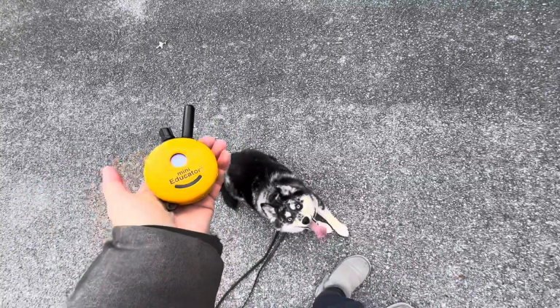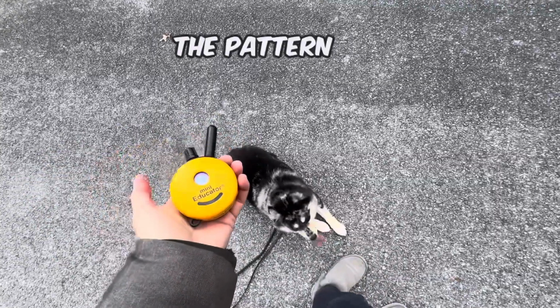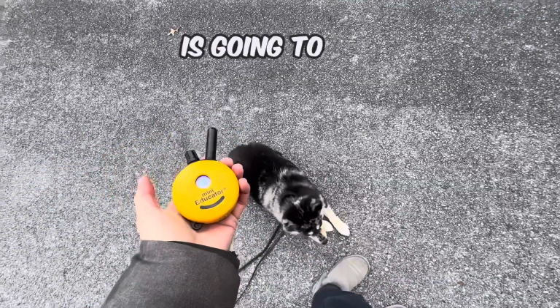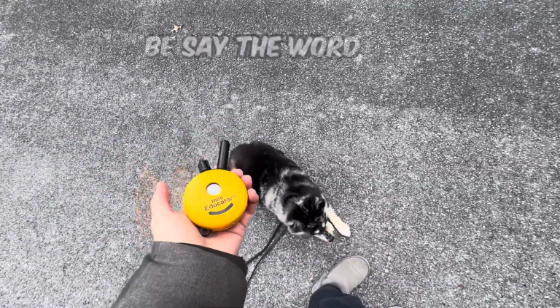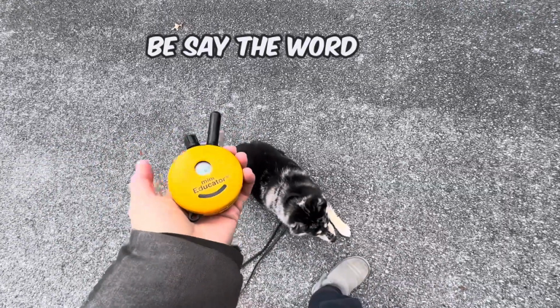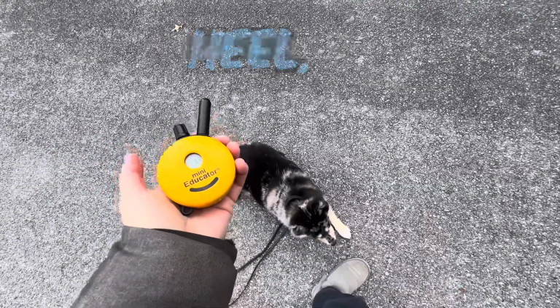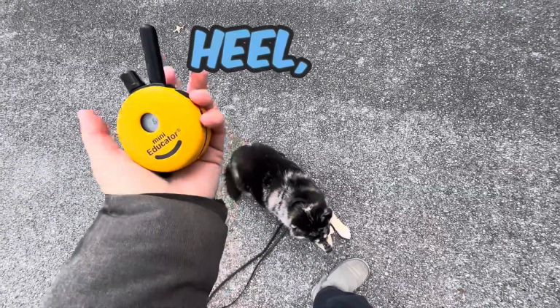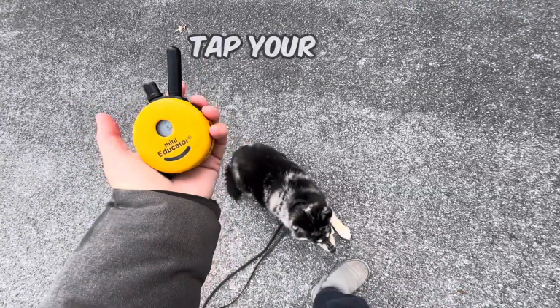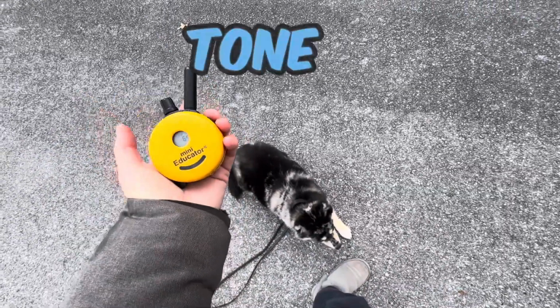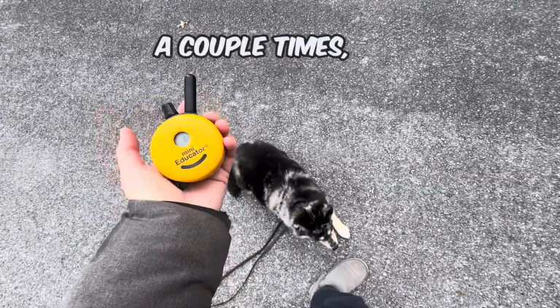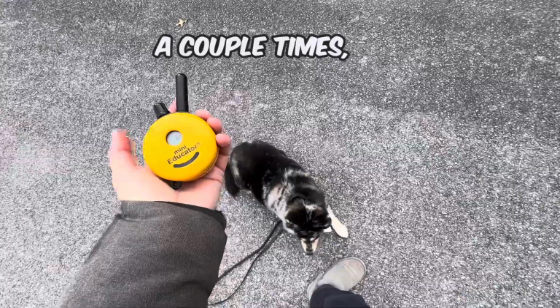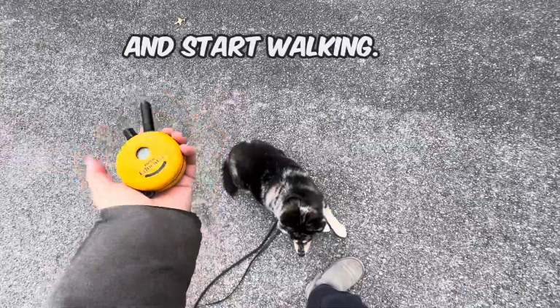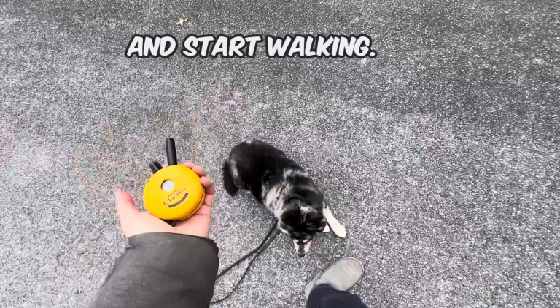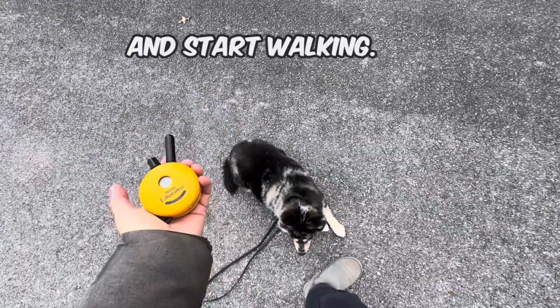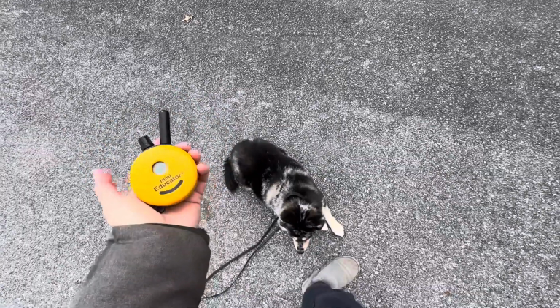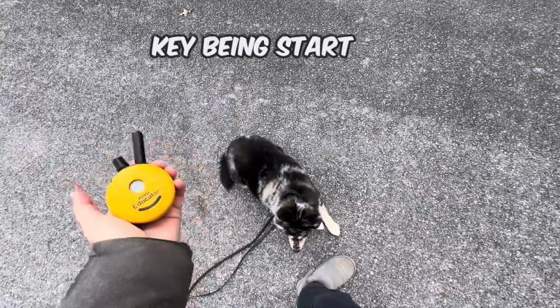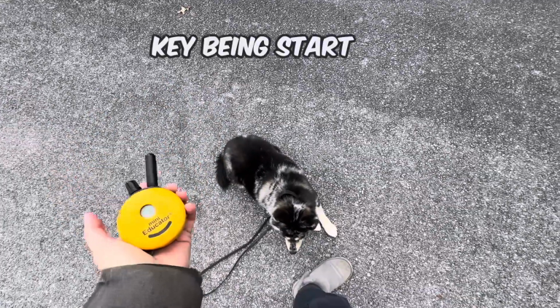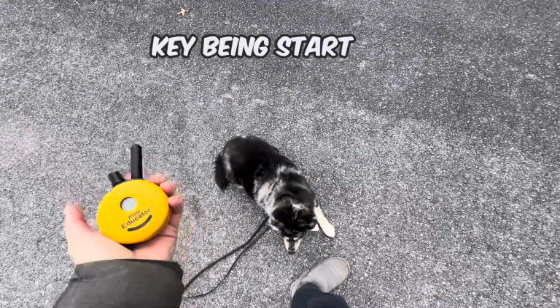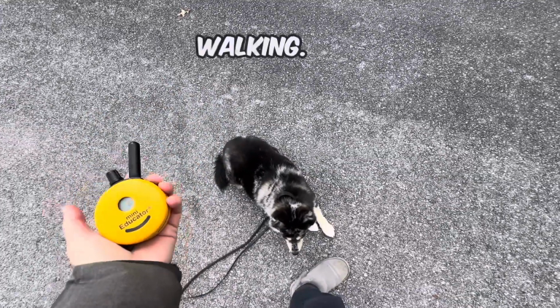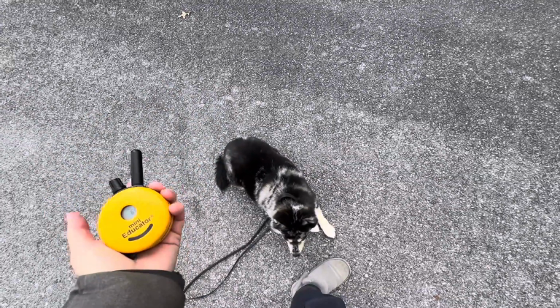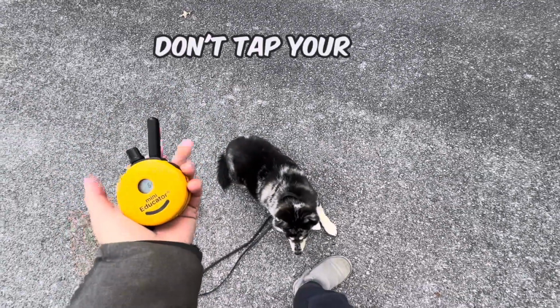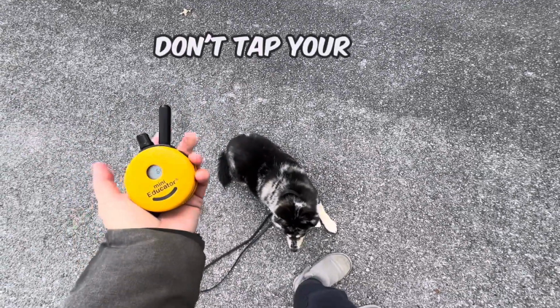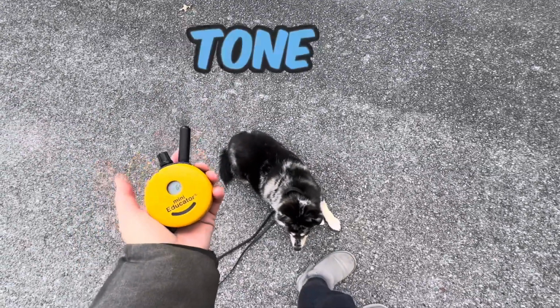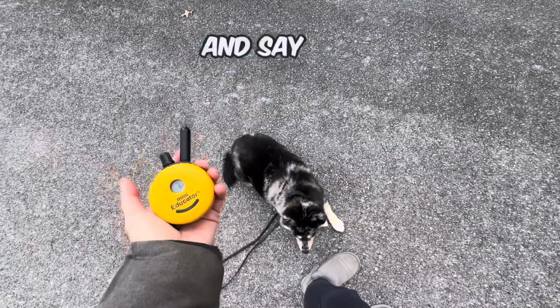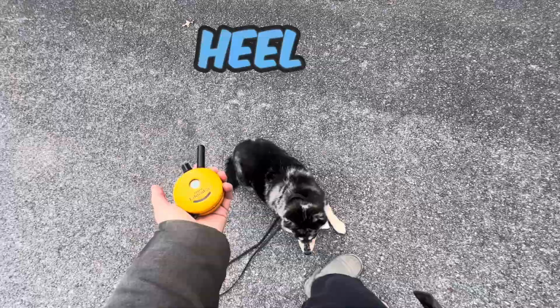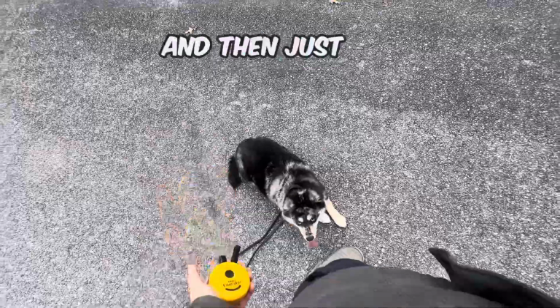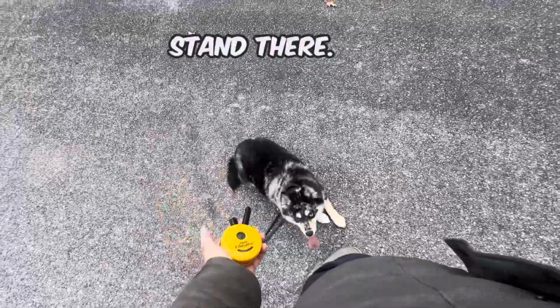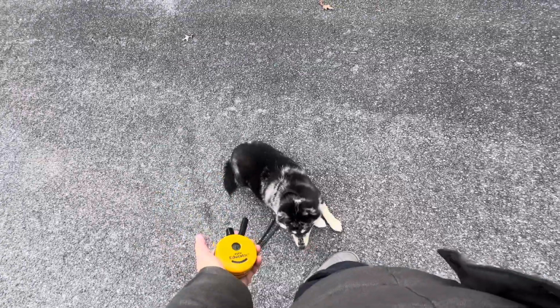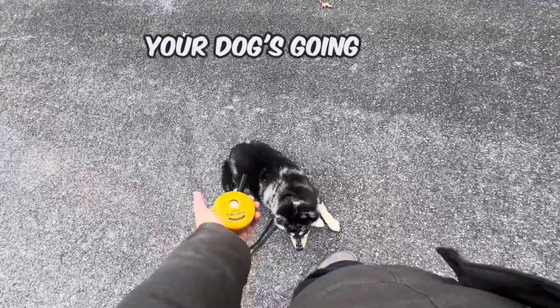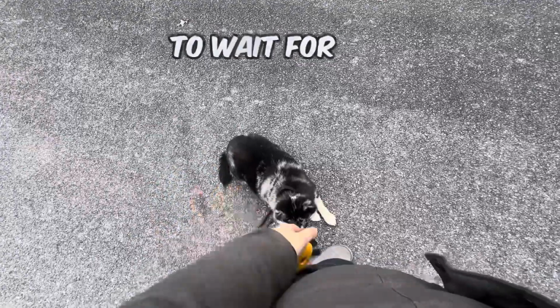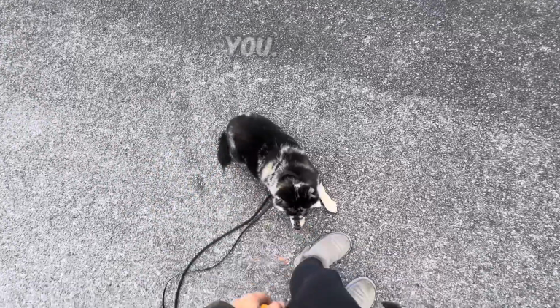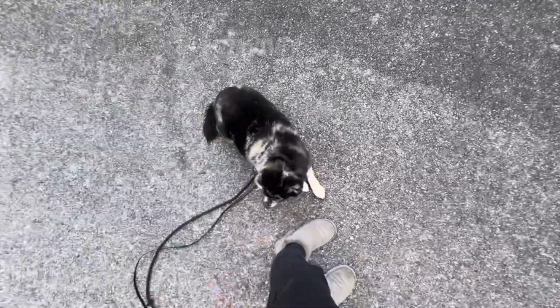The pattern is going to be: say the word heel, tap your tone a couple times, and start walking. Key being — start walking. Don't tap your tone and say heel and then just stand there. Your dog's going to wait for you.